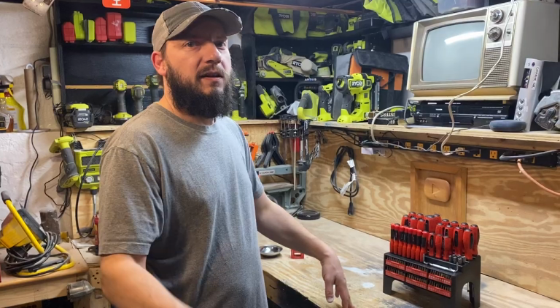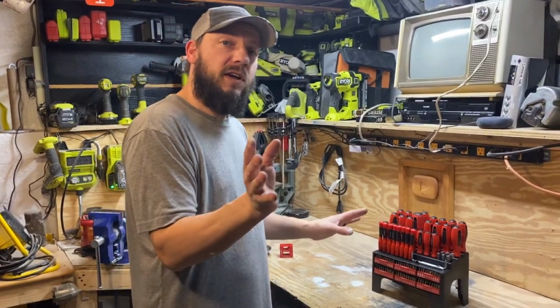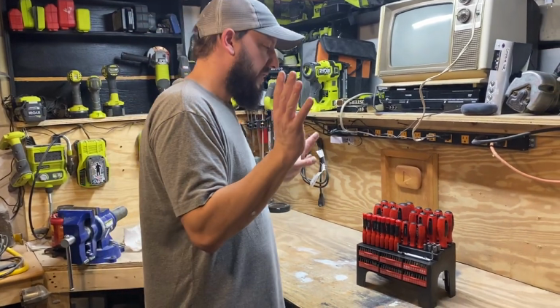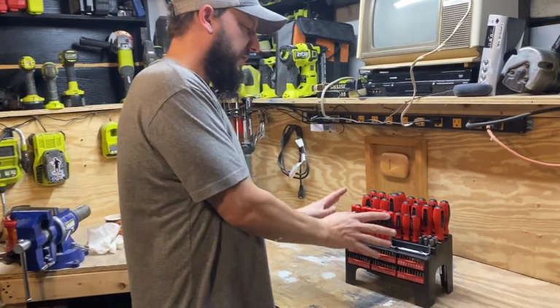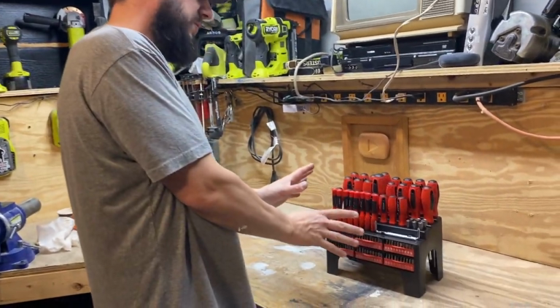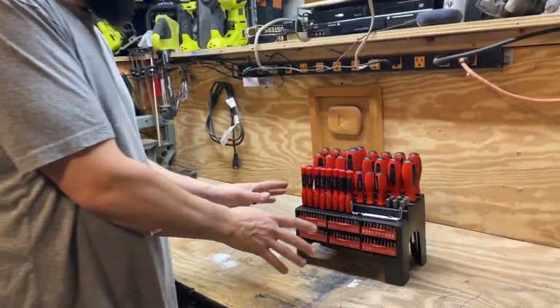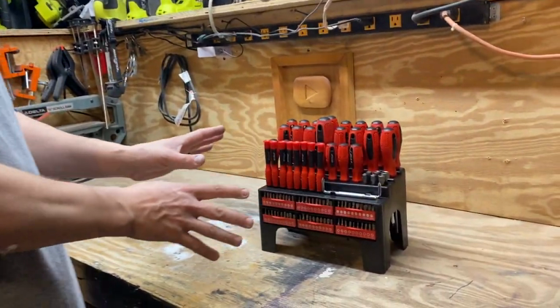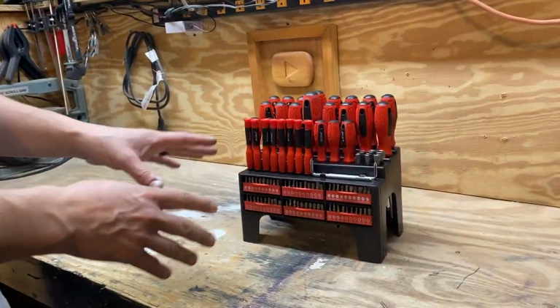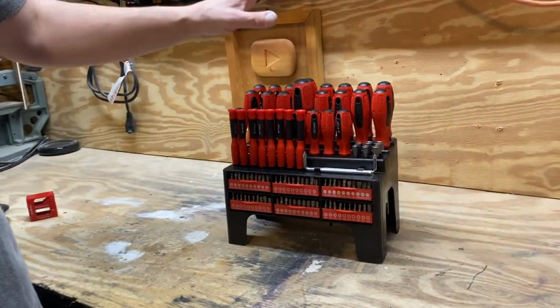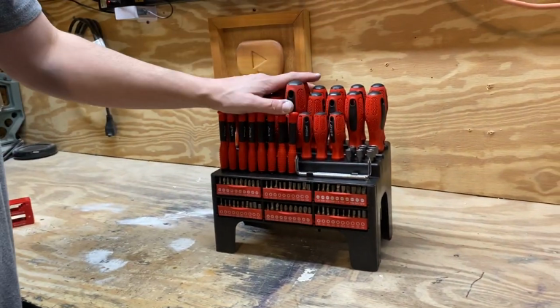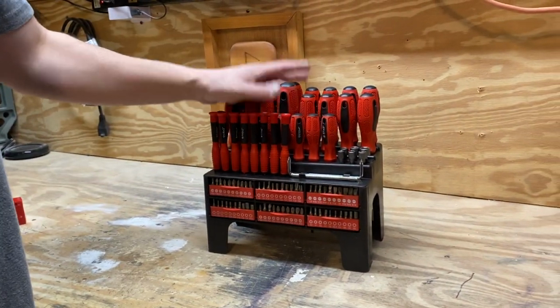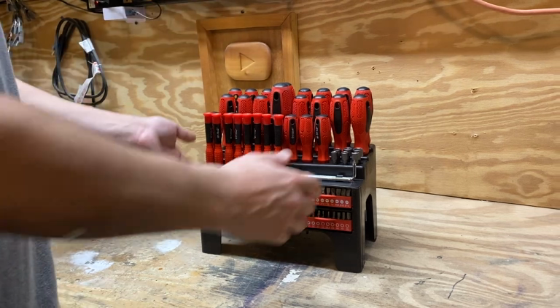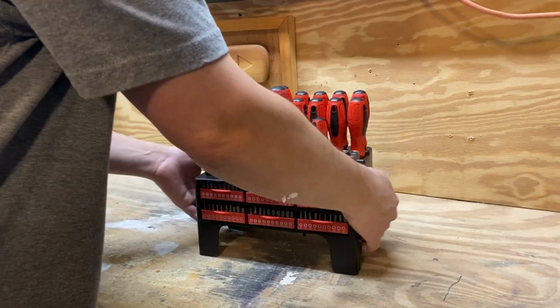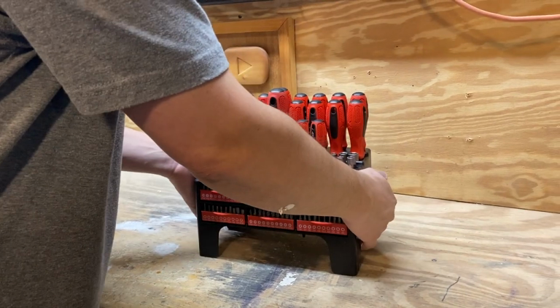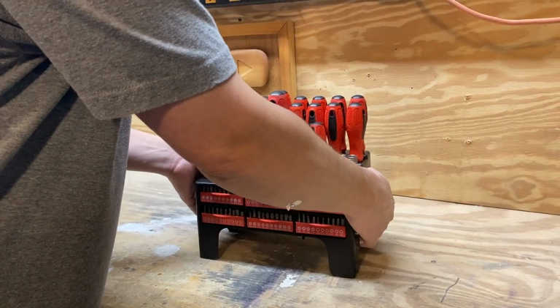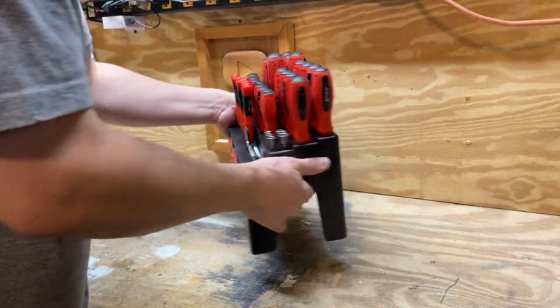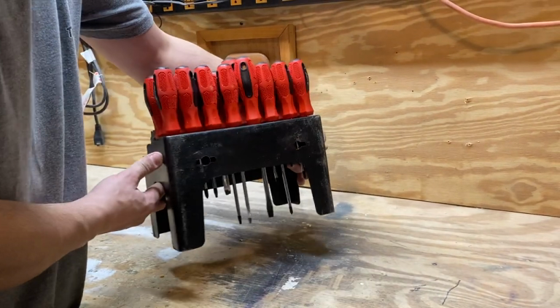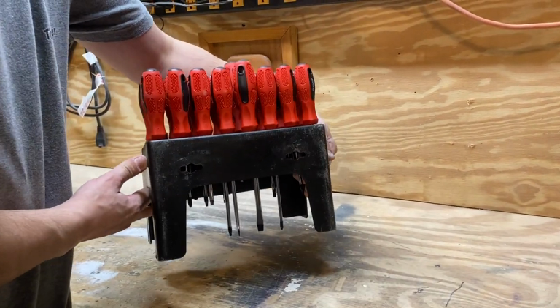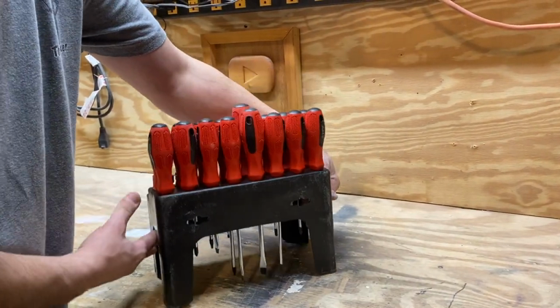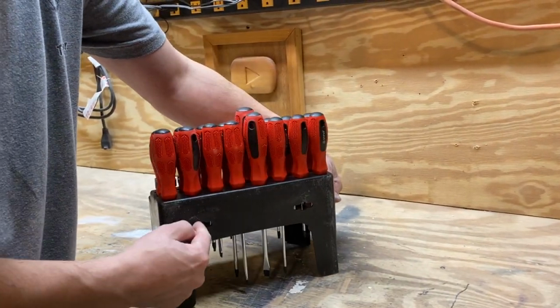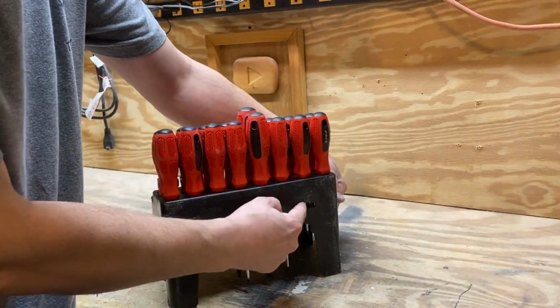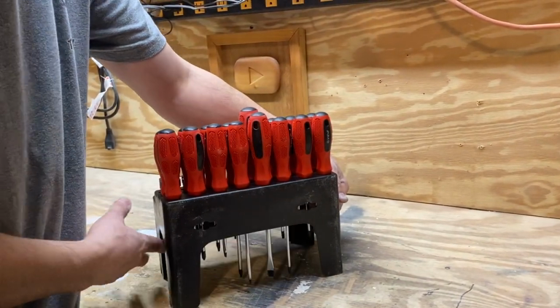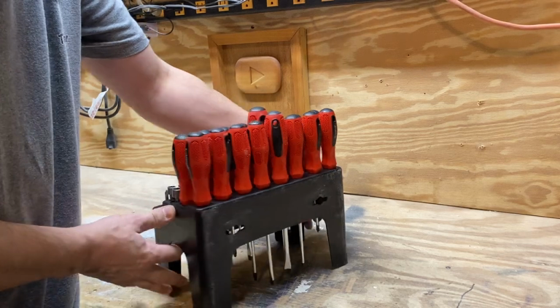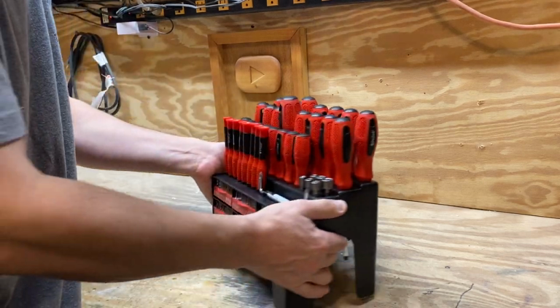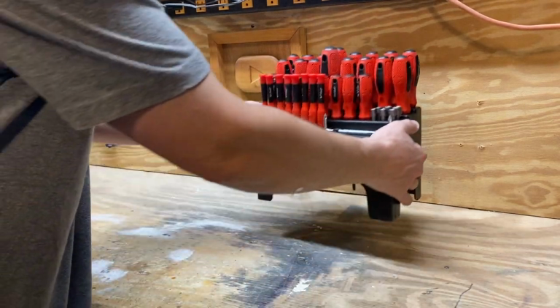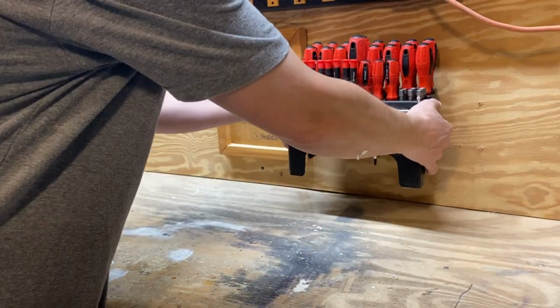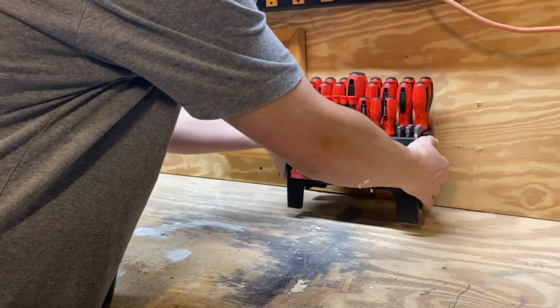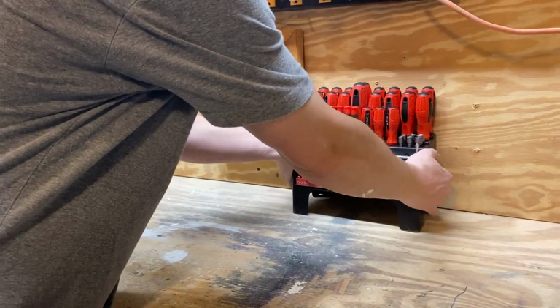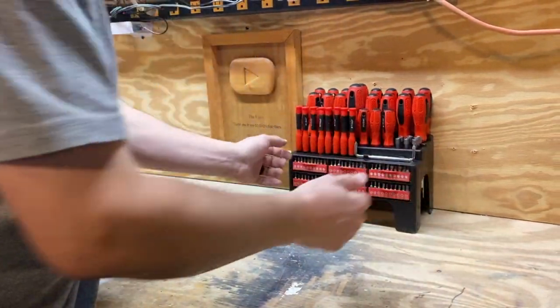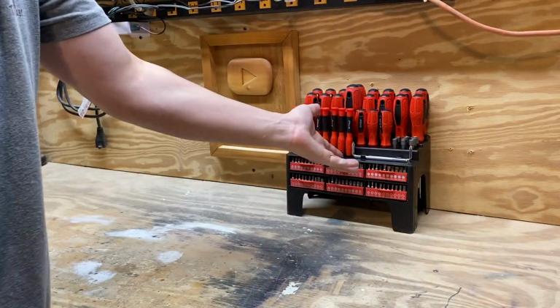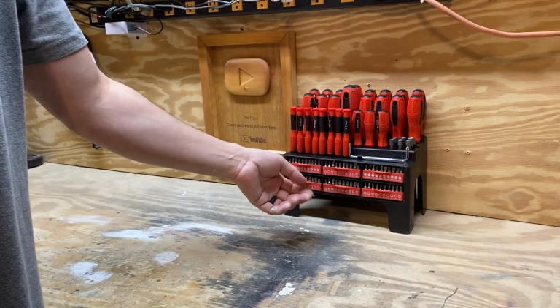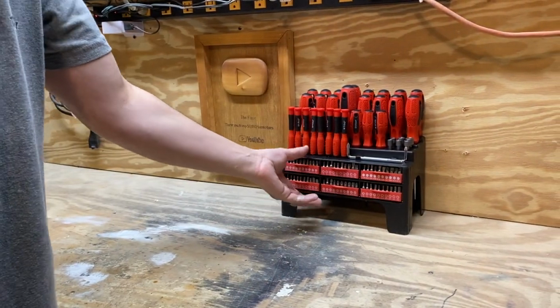Let's talk about this 102-piece screwdriver set. This is really cool. It comes in its own holder. On the back side you have these little slots that you can hang it up somewhere or just sit it on a workbench like this.